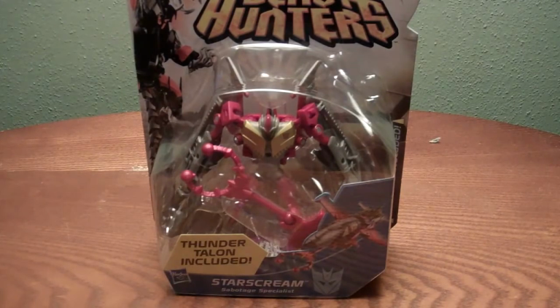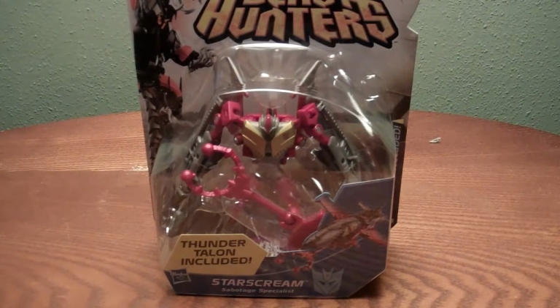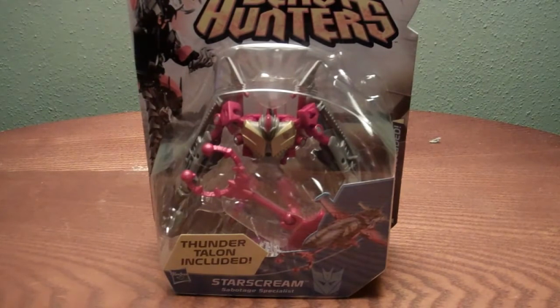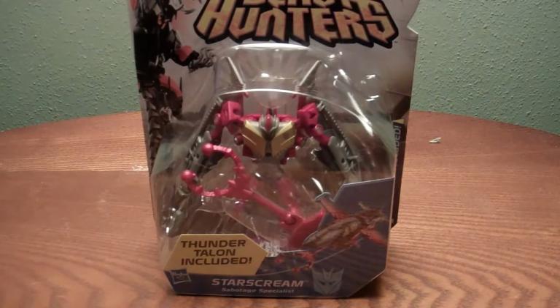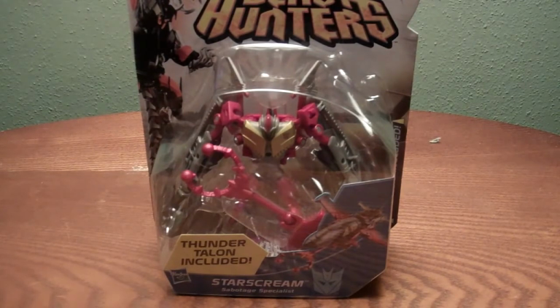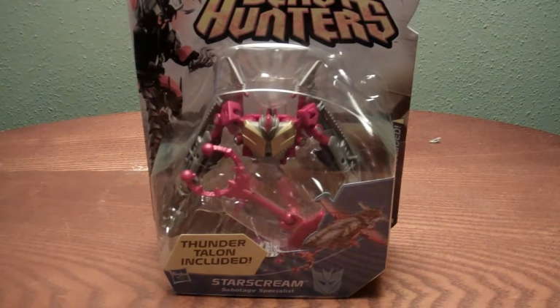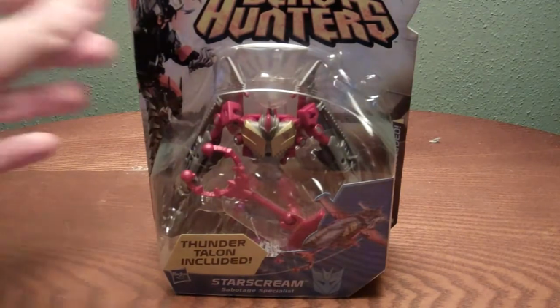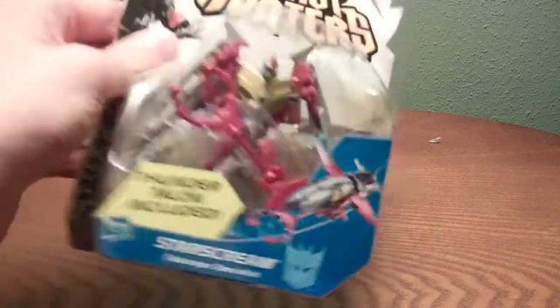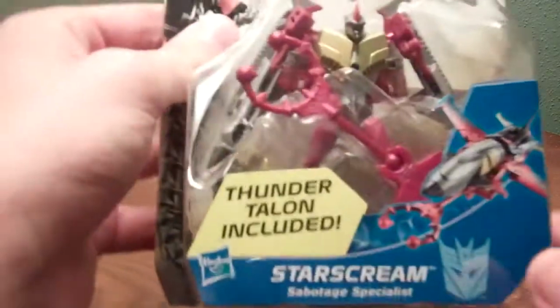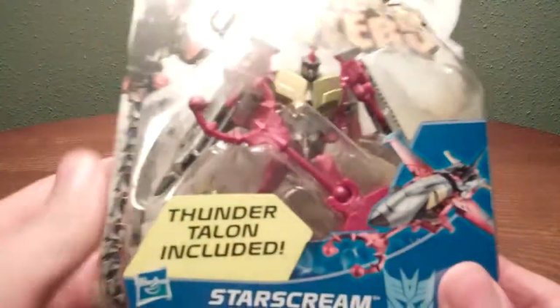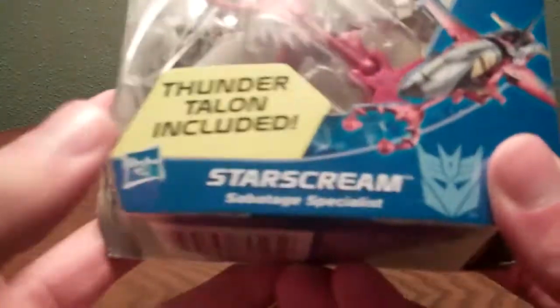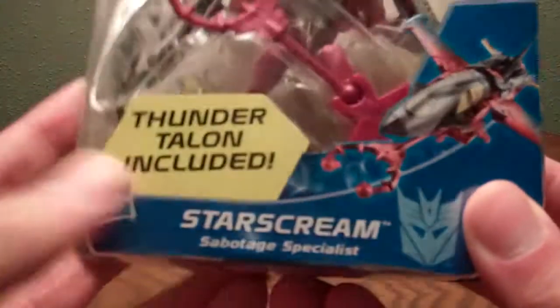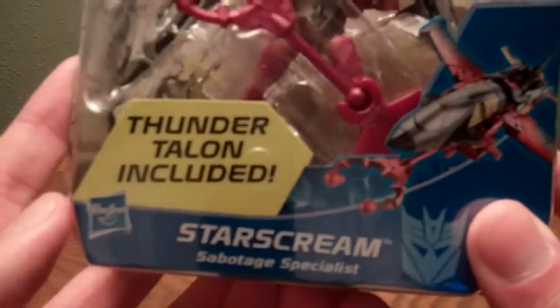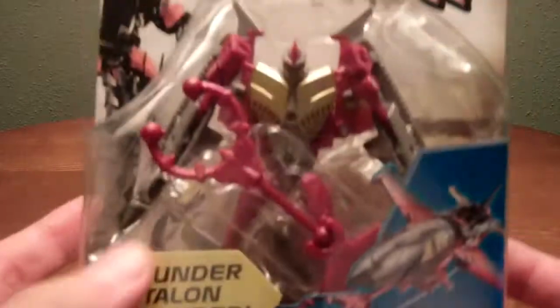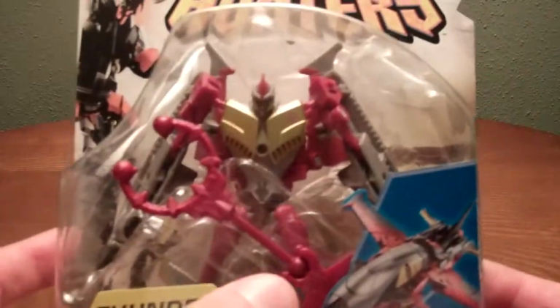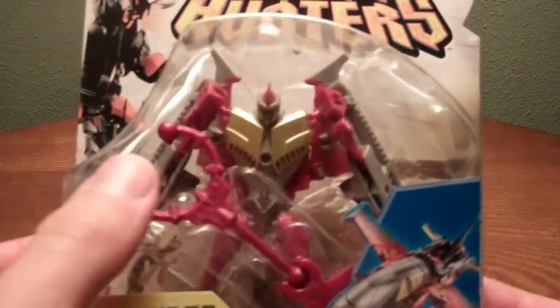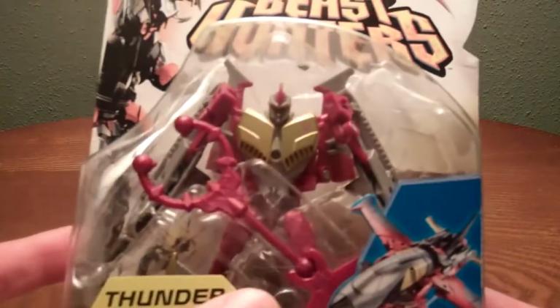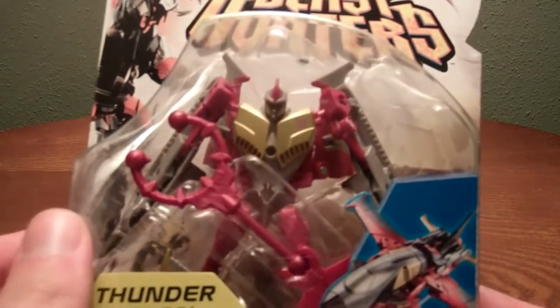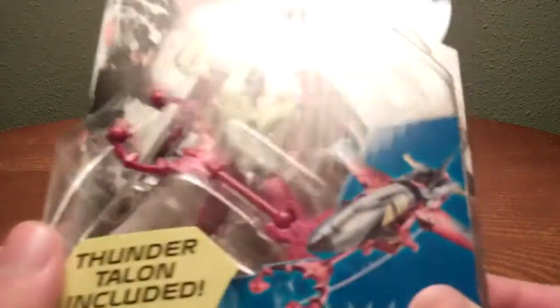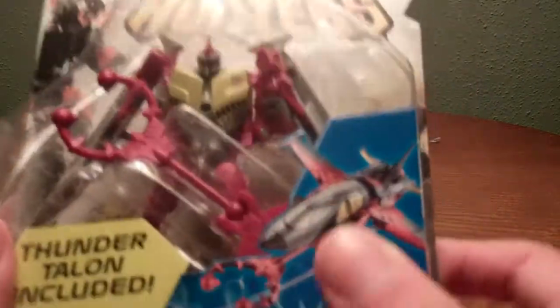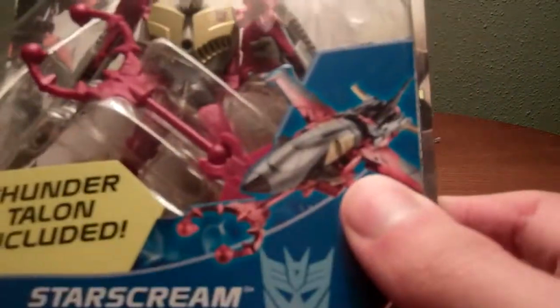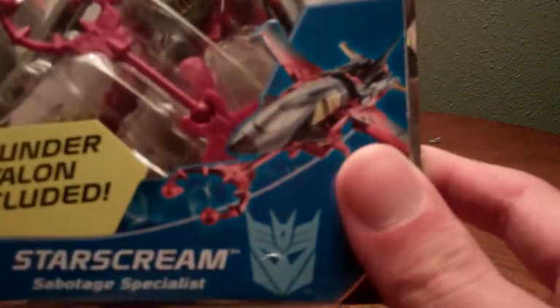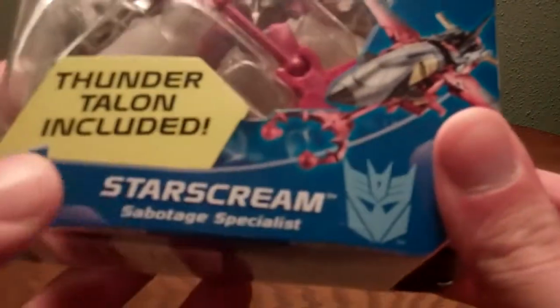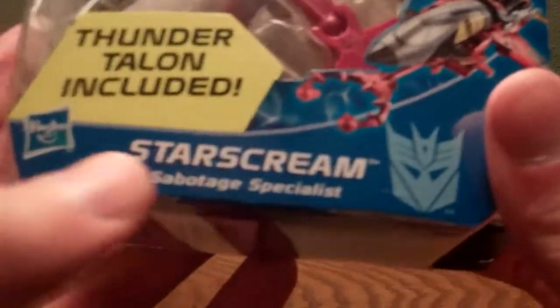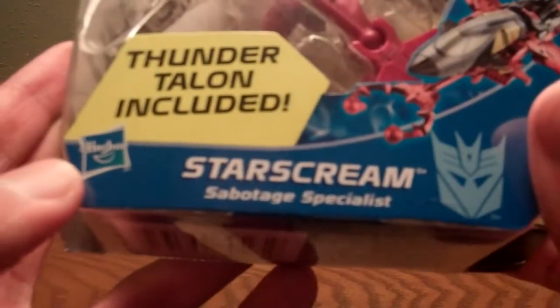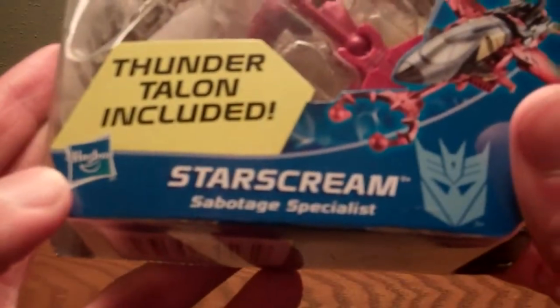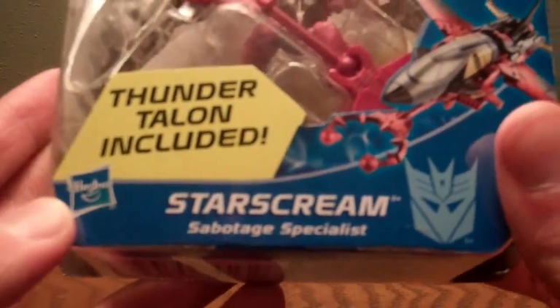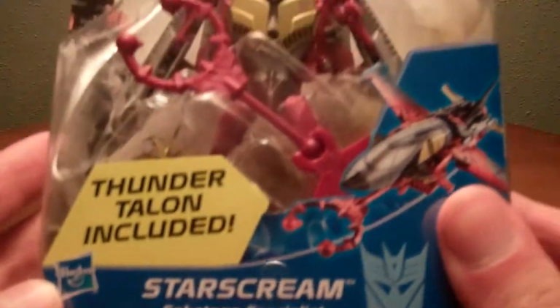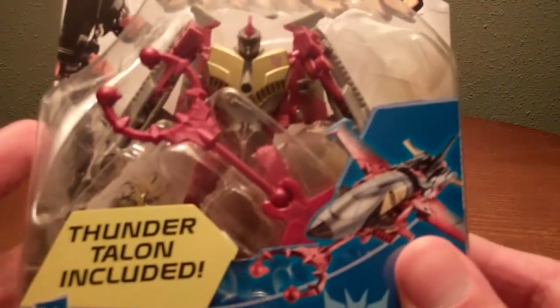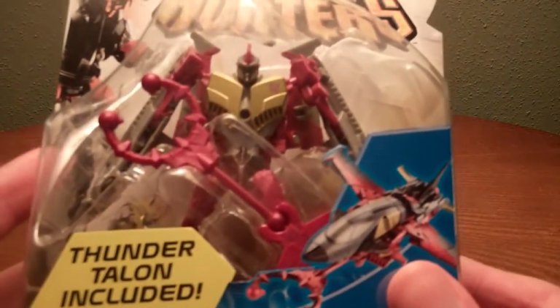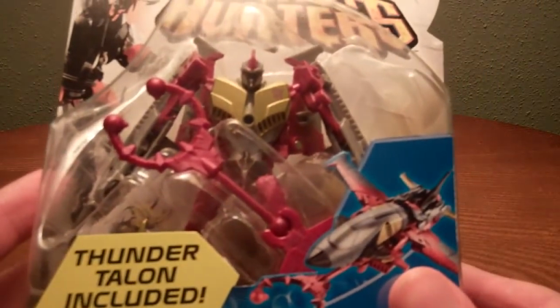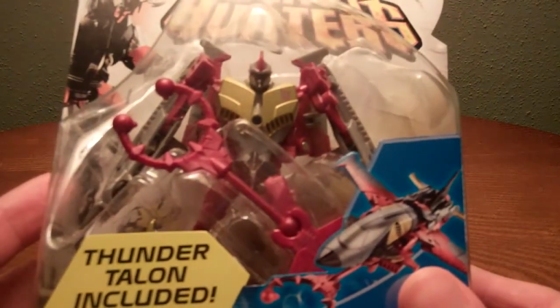Let's take a look at the packaging. He comes with the Thunder Talon, which is that thing right there. There he is in his jet mode — Starscream Sabotage Specialist.